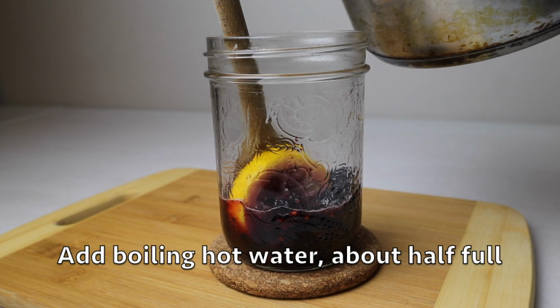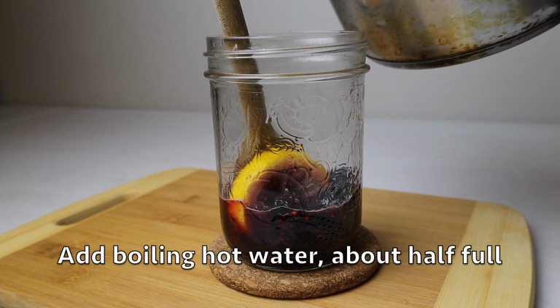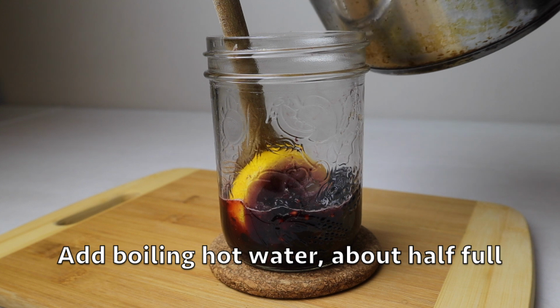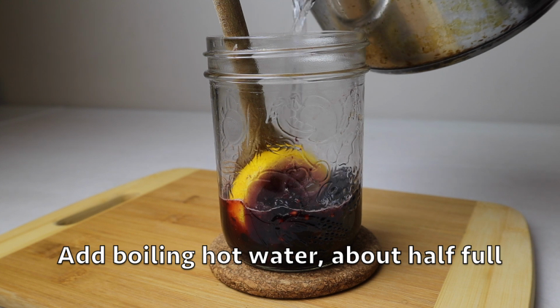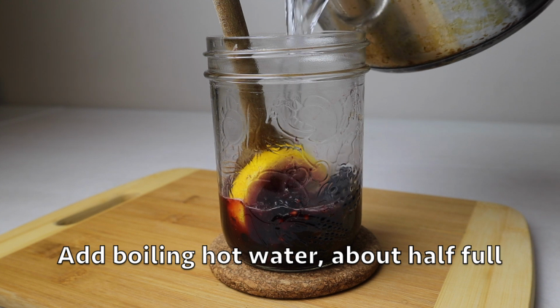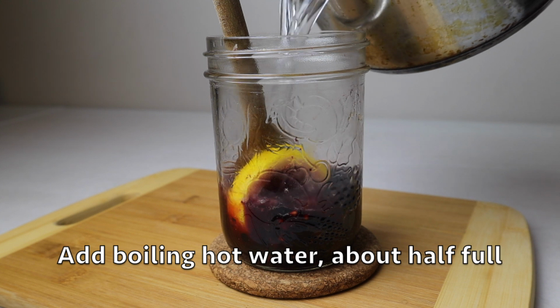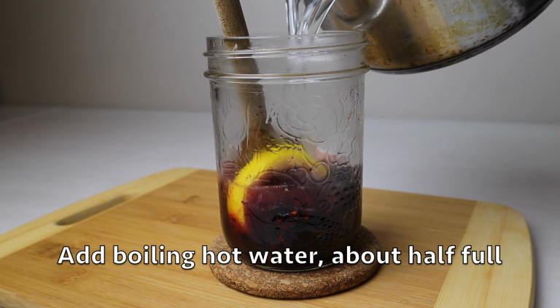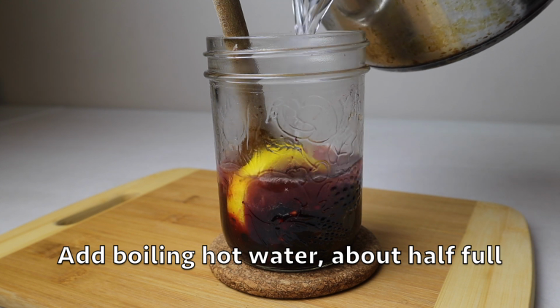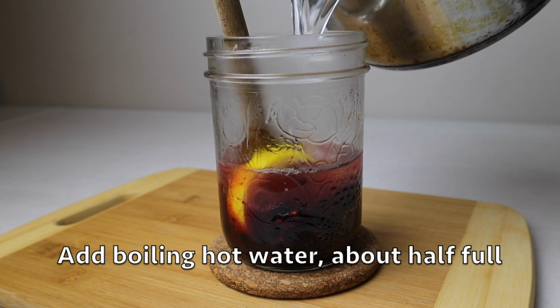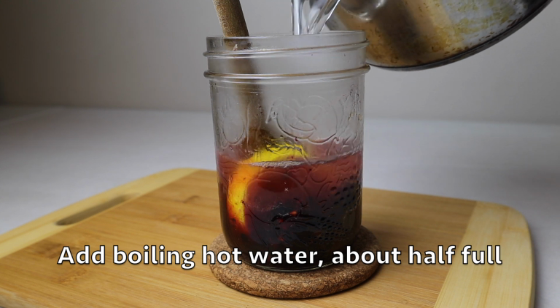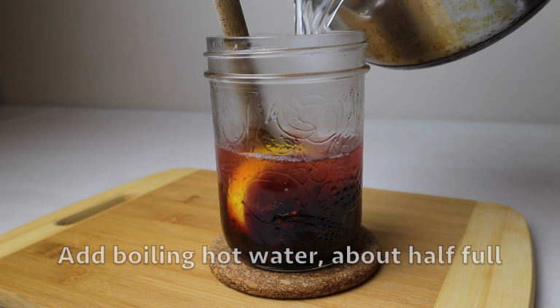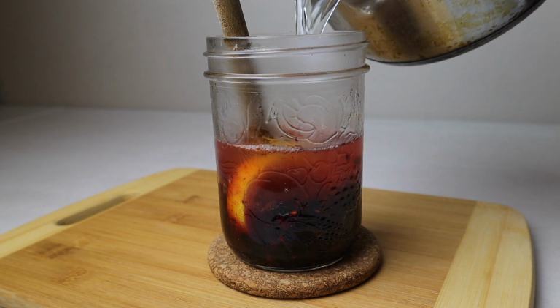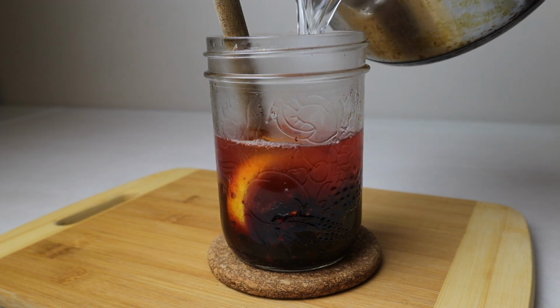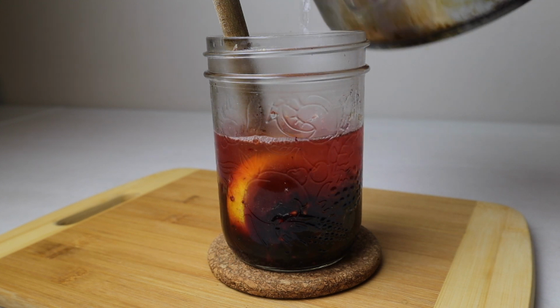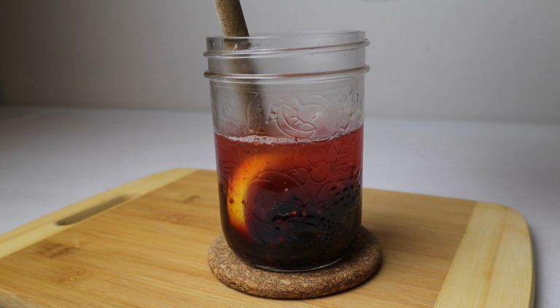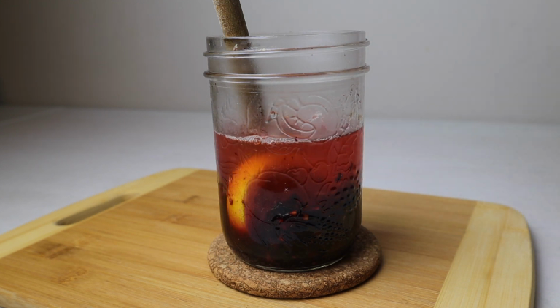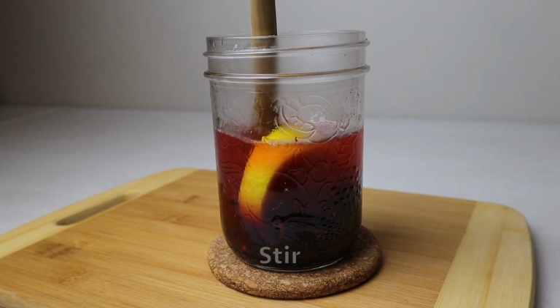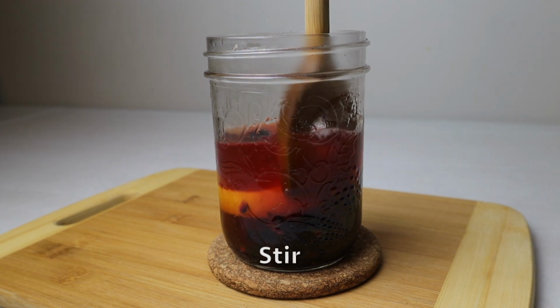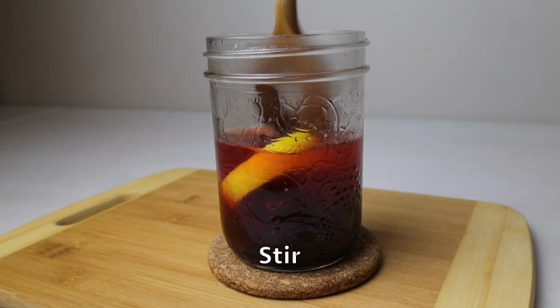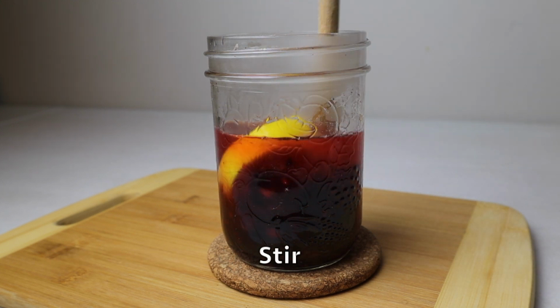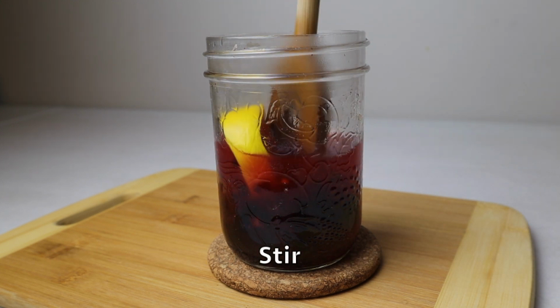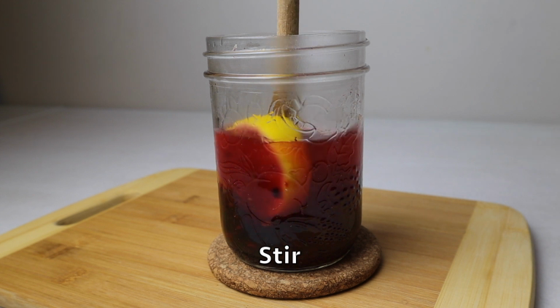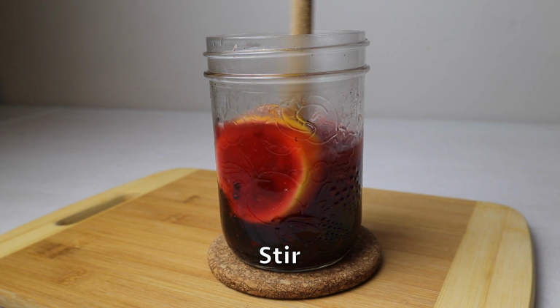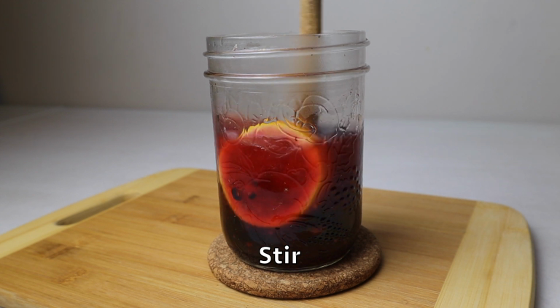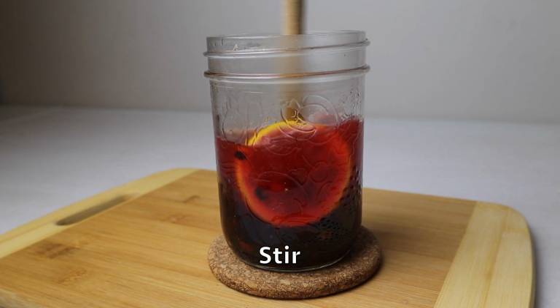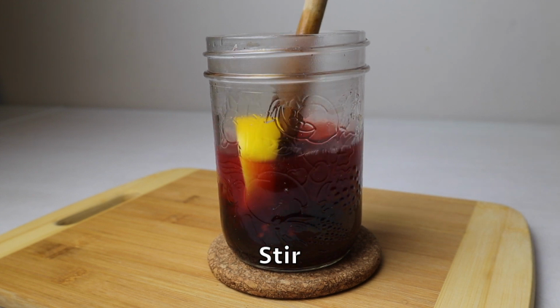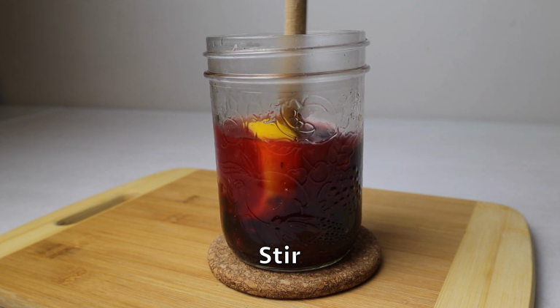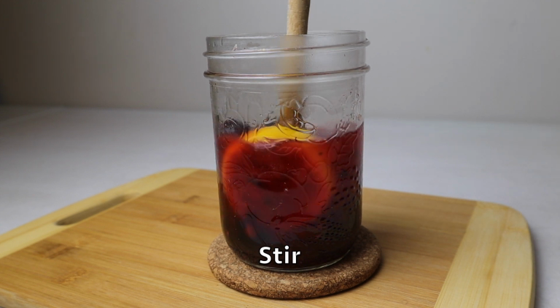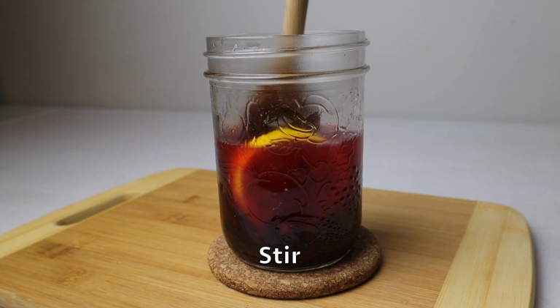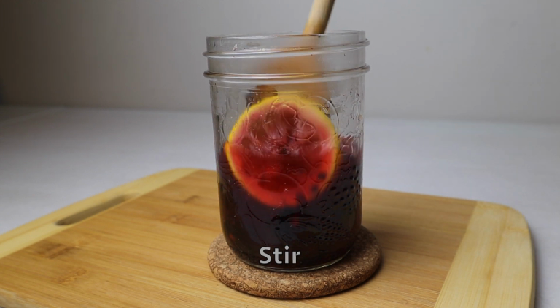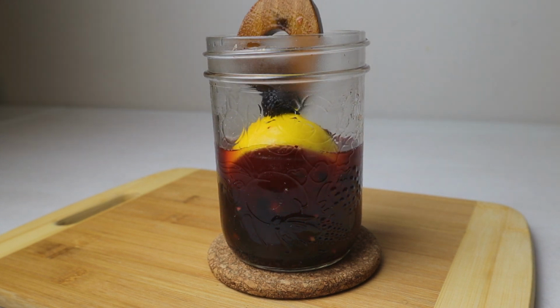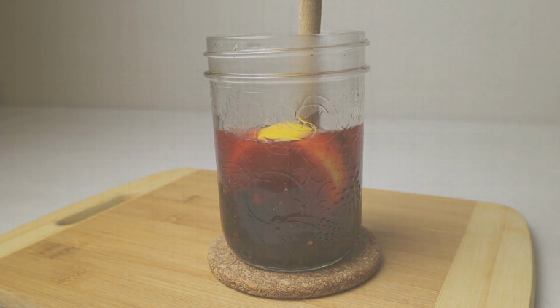Add hot boiling water about halfway and then stir. If you want to make a hot version, fill up the whole jar with hot water.